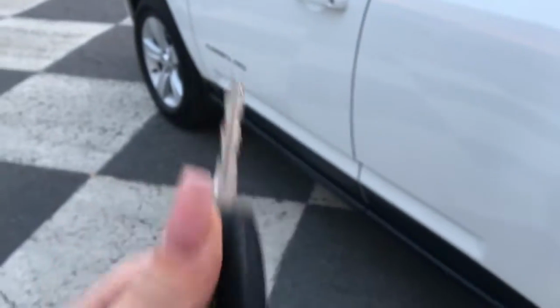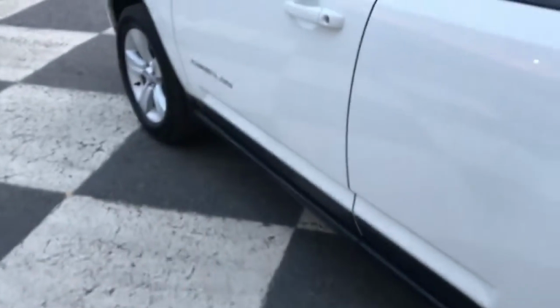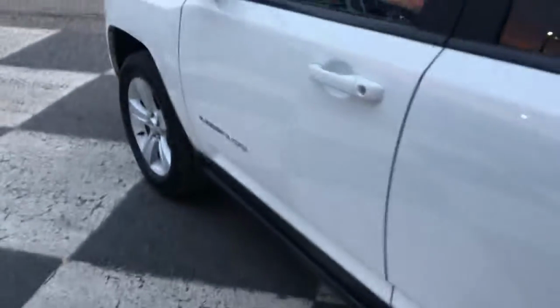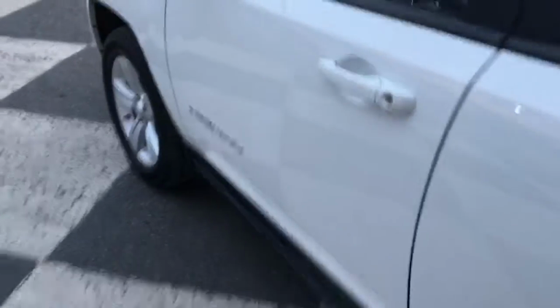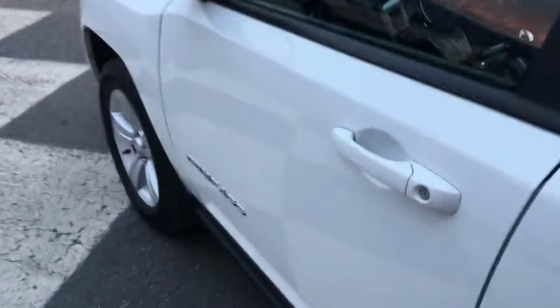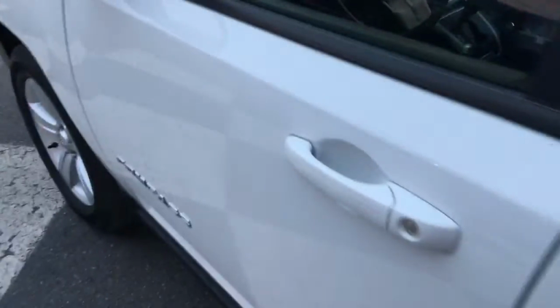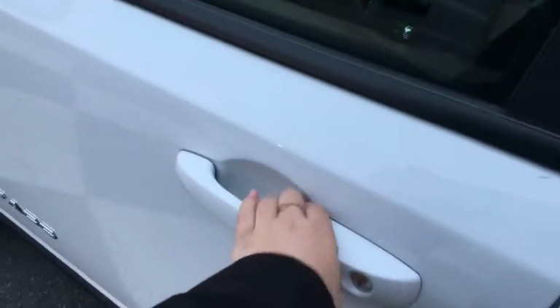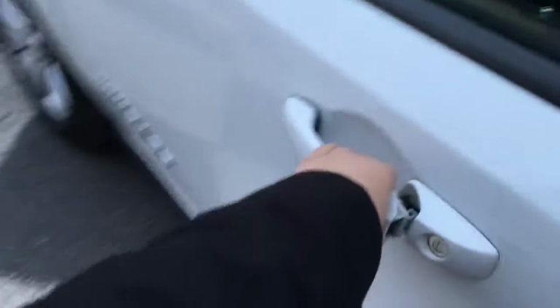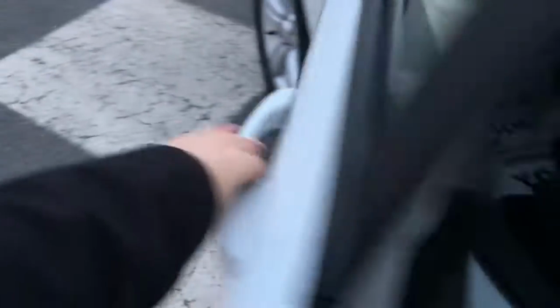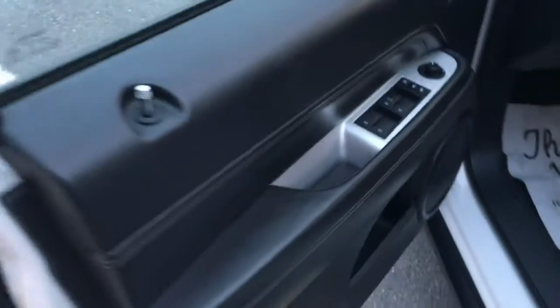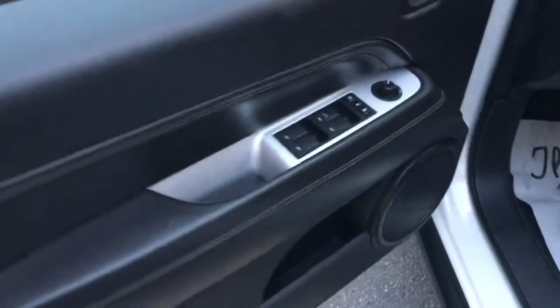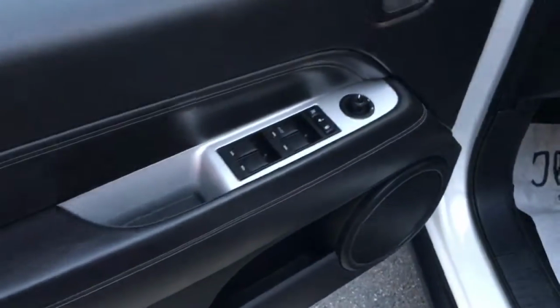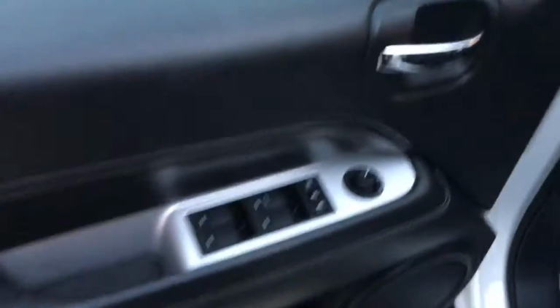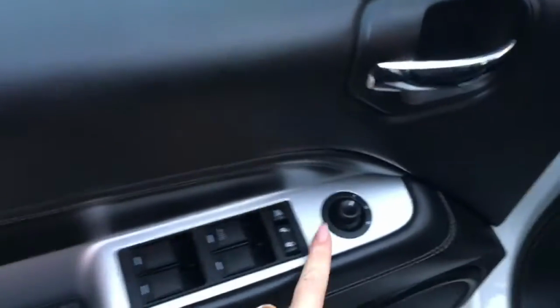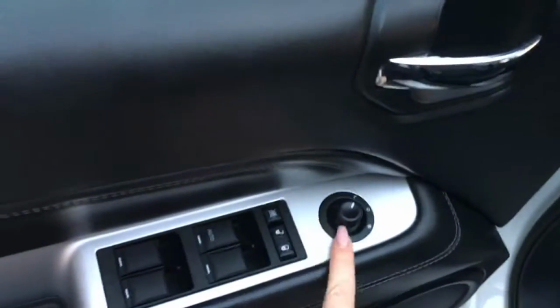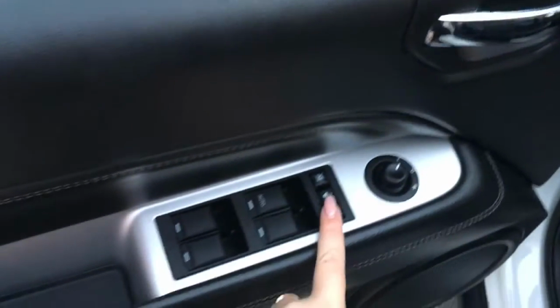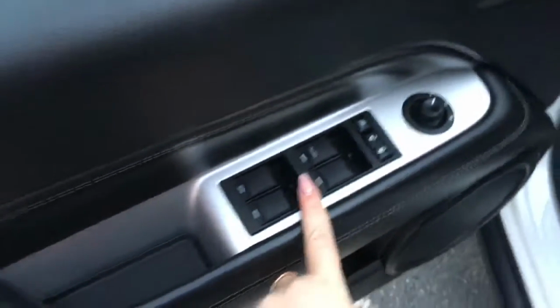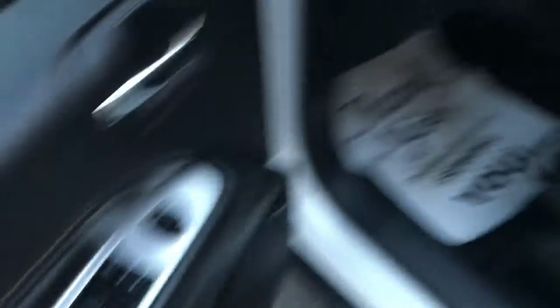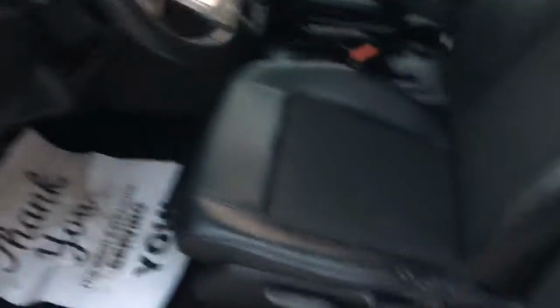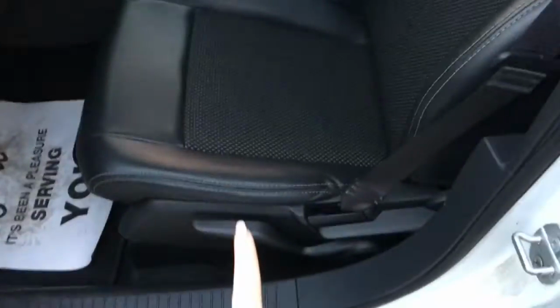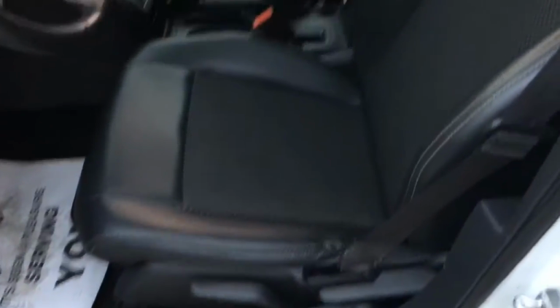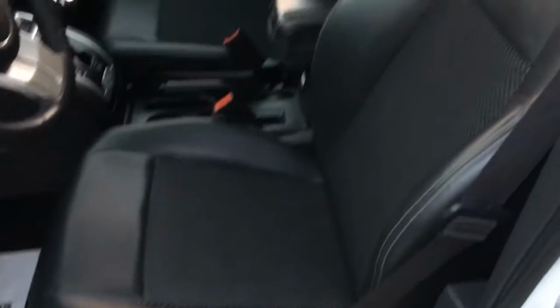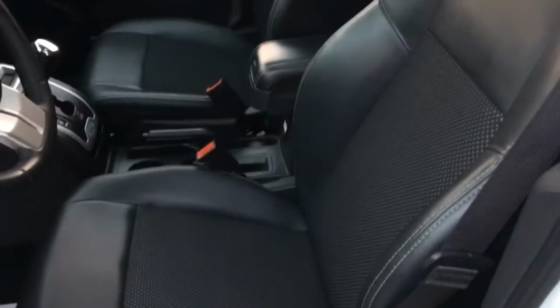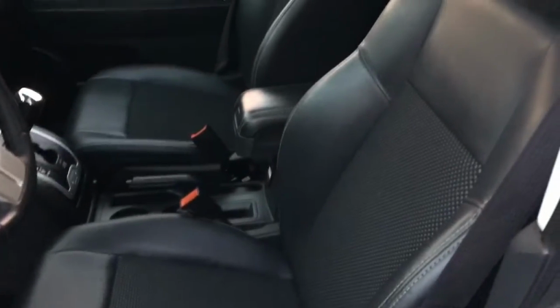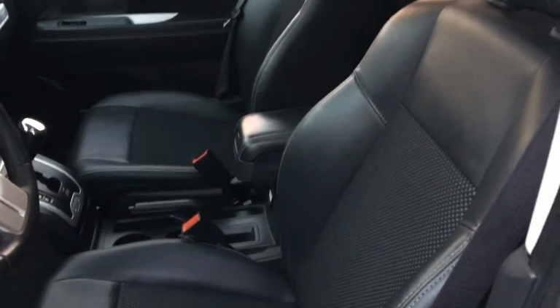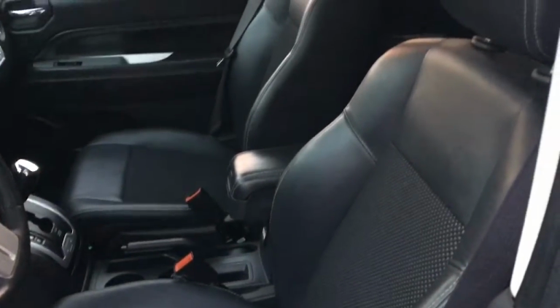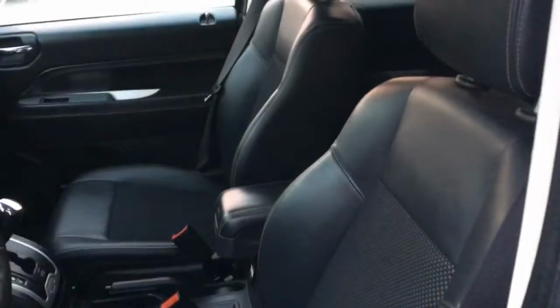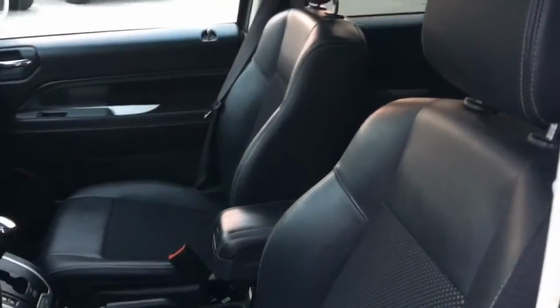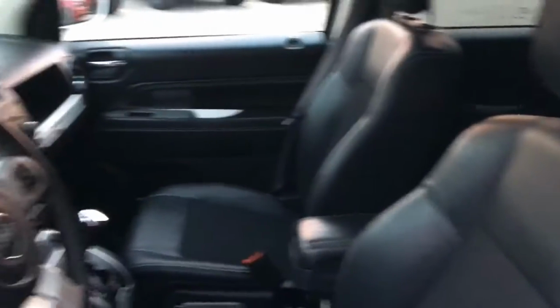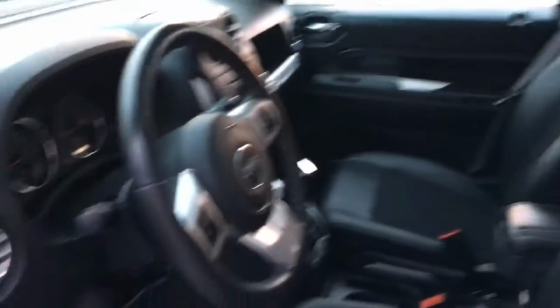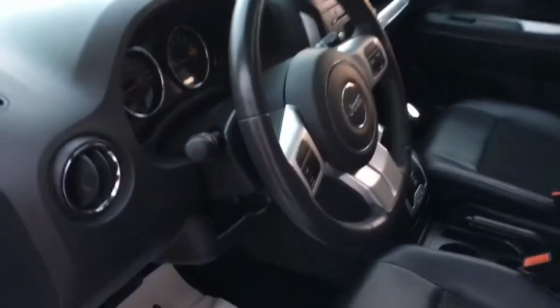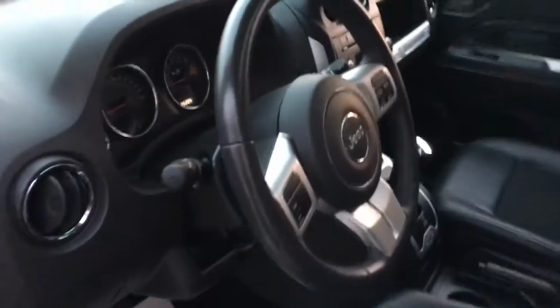Opening up your driver's side door you have your adjustable mirrors, power locks, and power windows, as well as your manually adjusted driver's seat. Inside you have black leather and cloth seats.